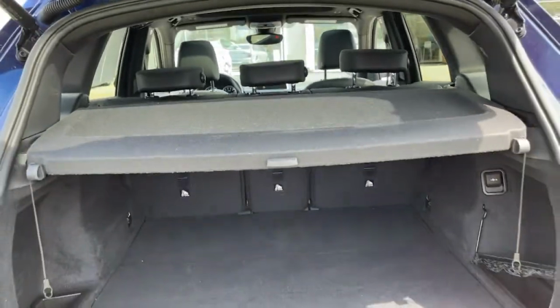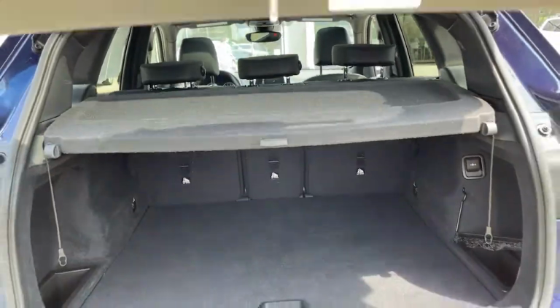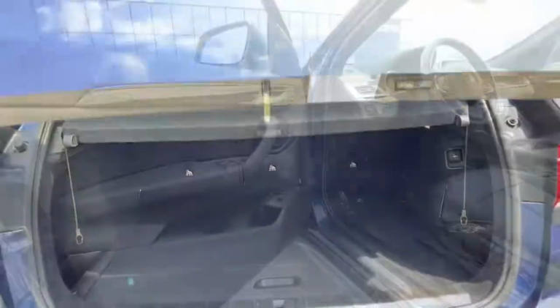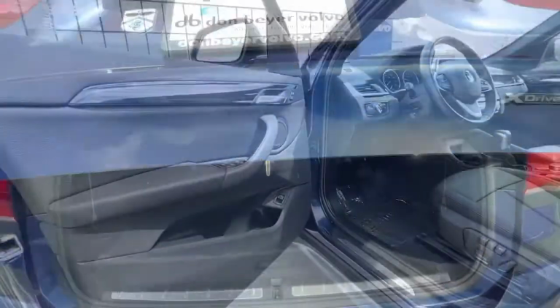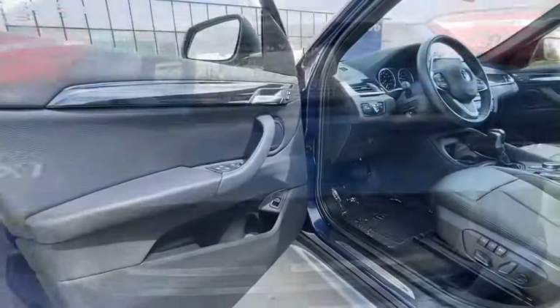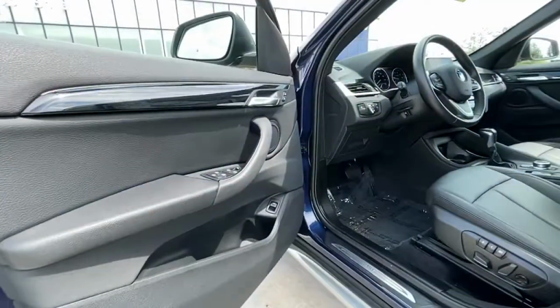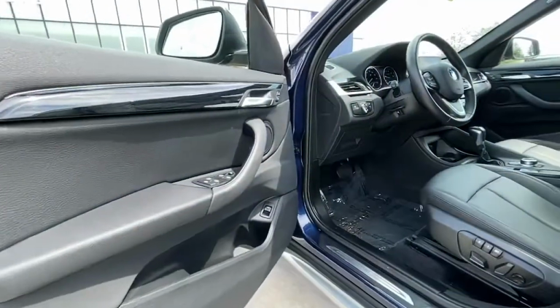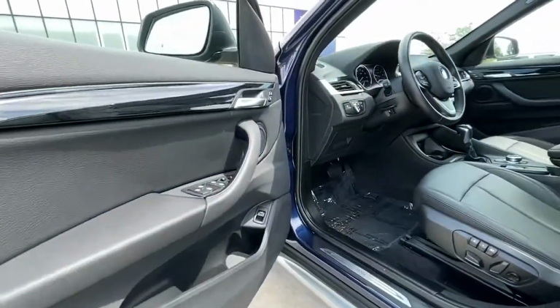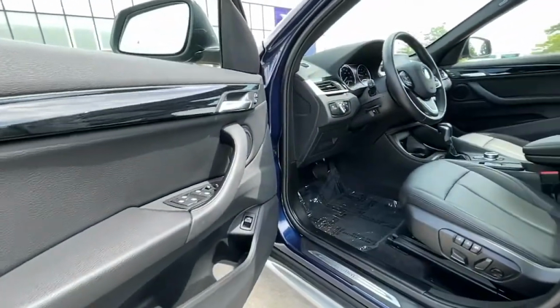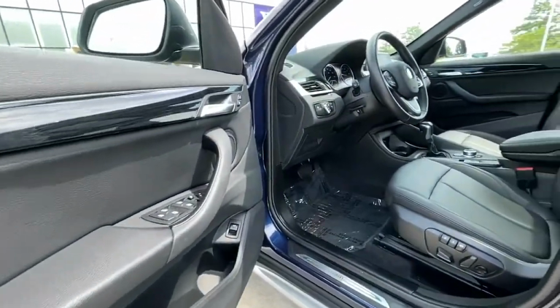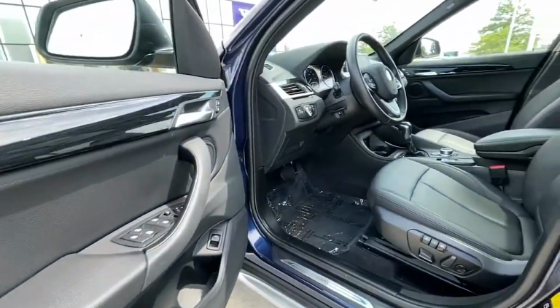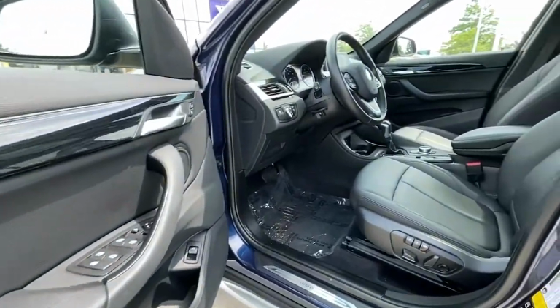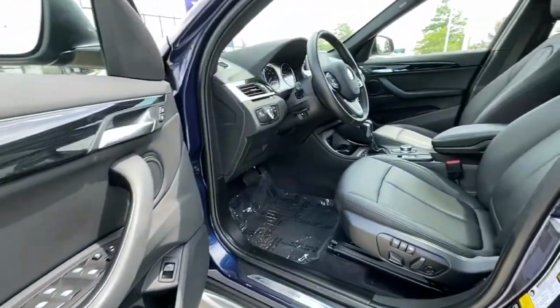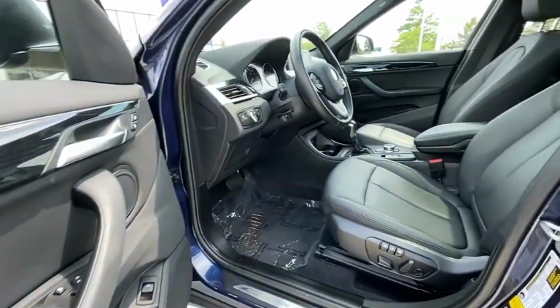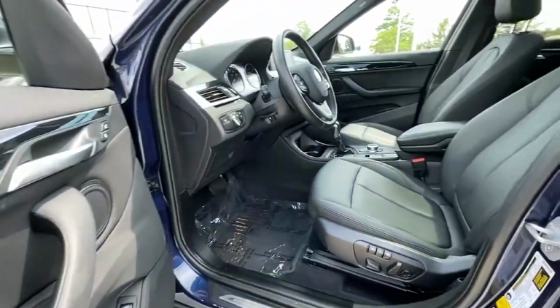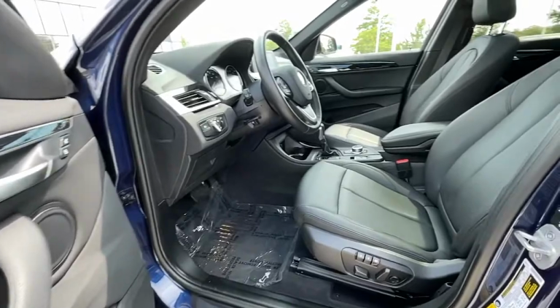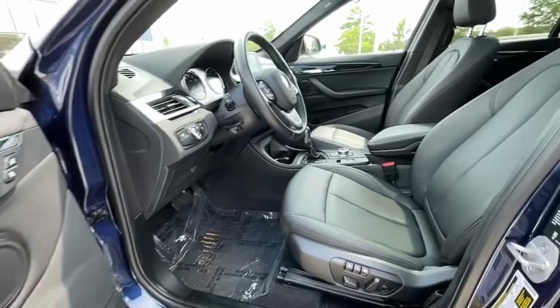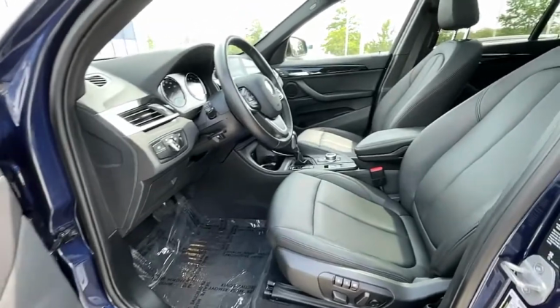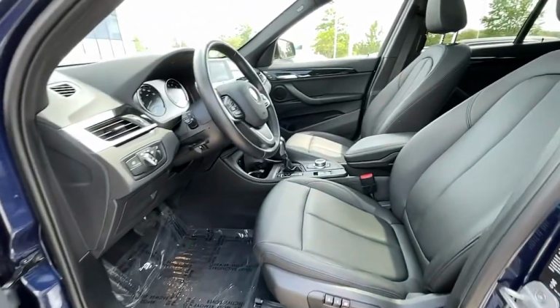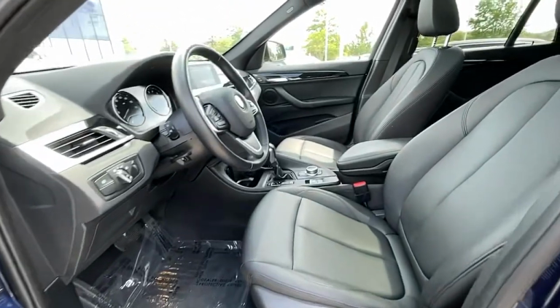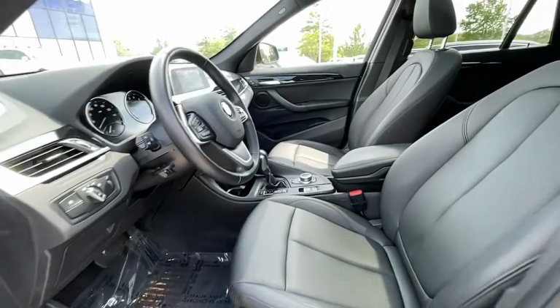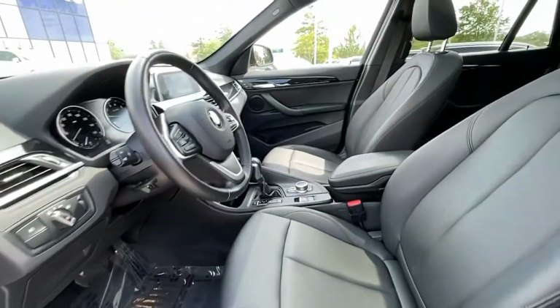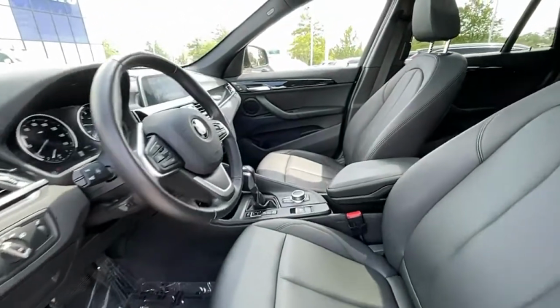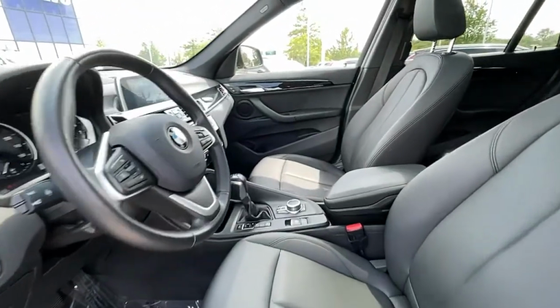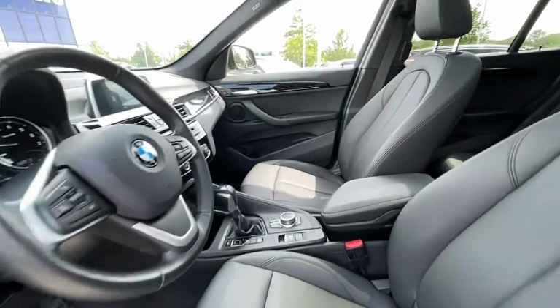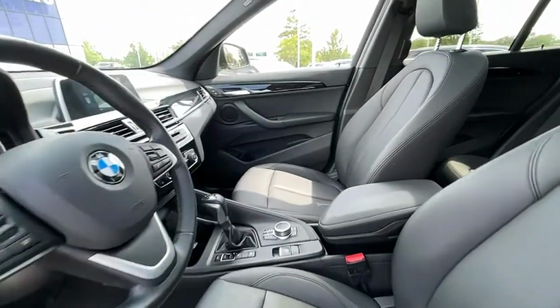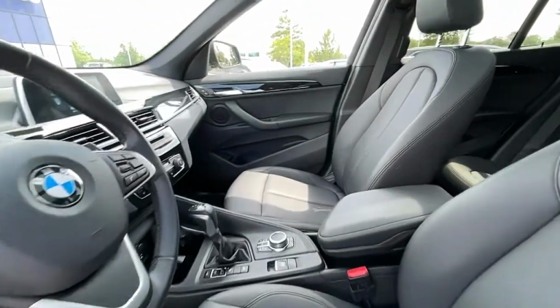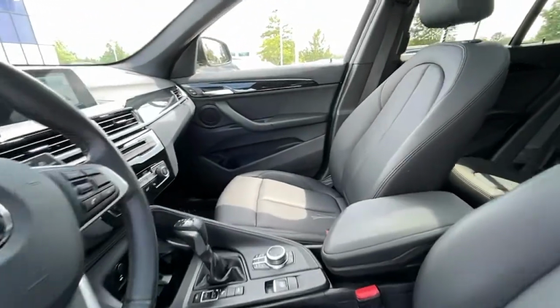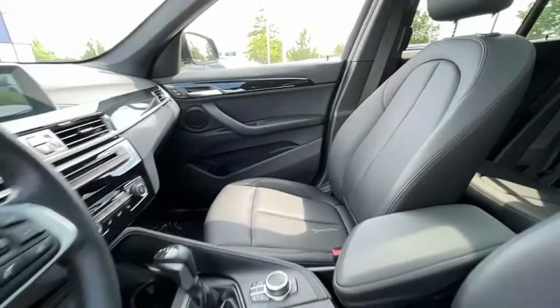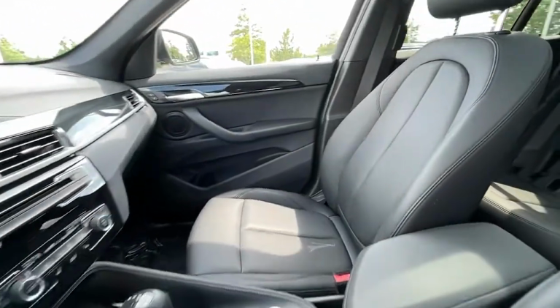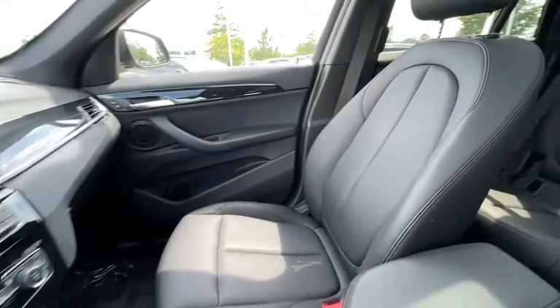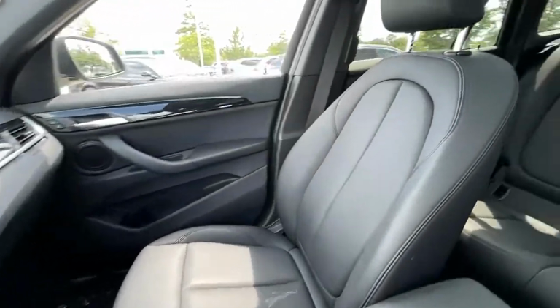Get the exhilaration of an automobile with motorsport heritage and the comfort, convenience, and versatility of a luxury SUV. Drive the X1.